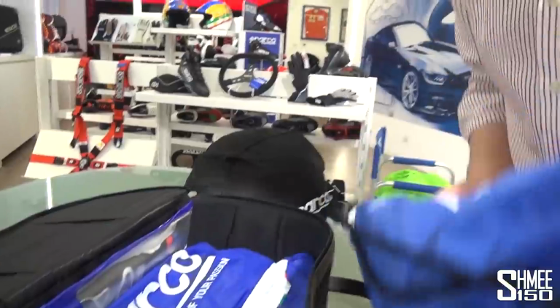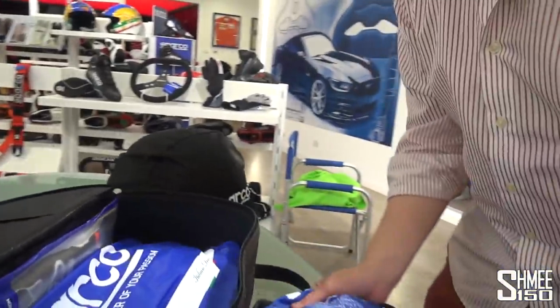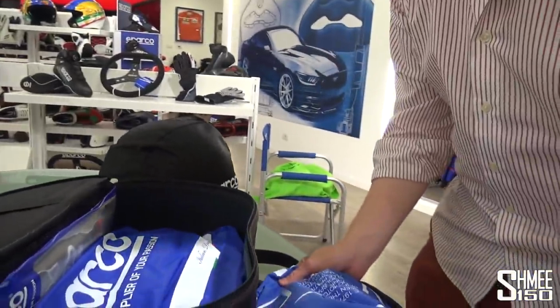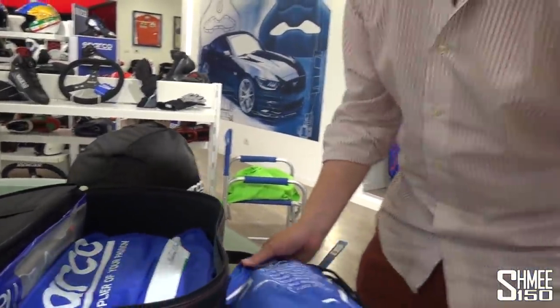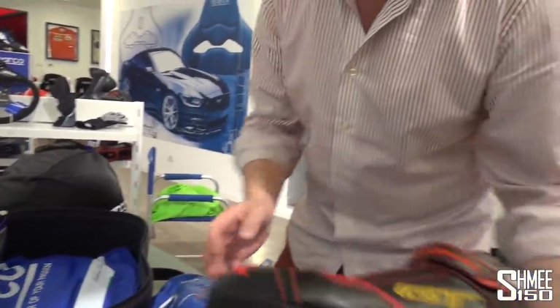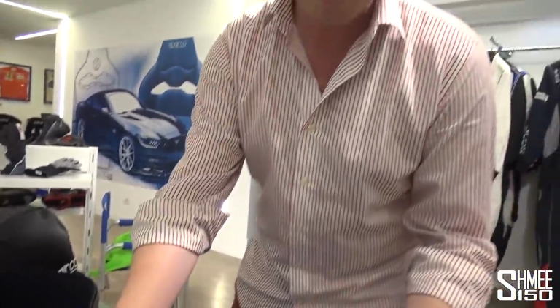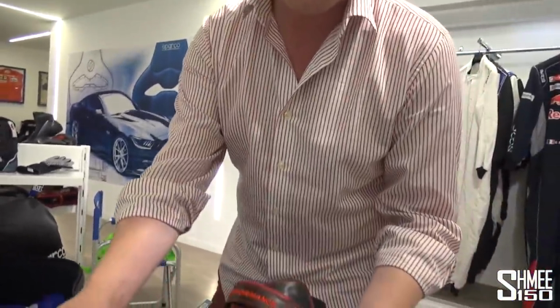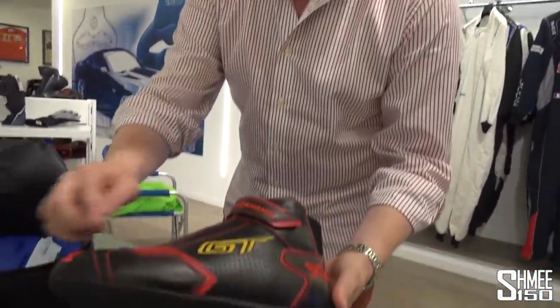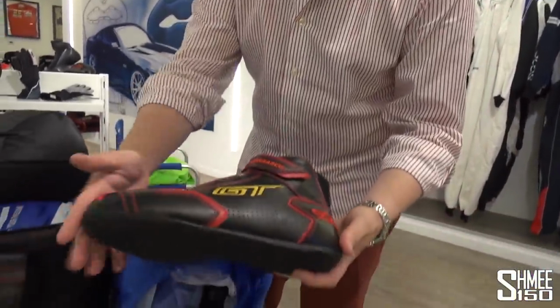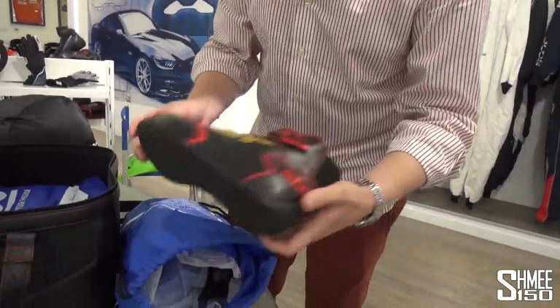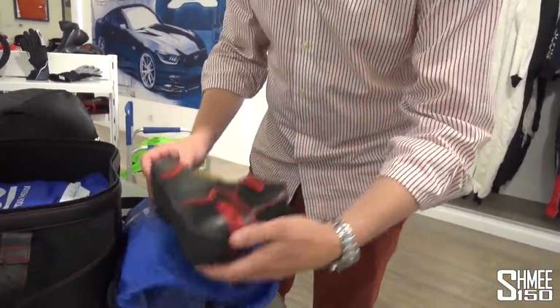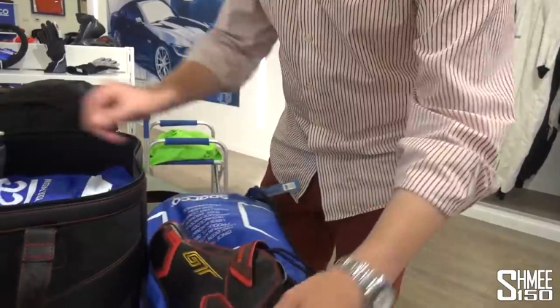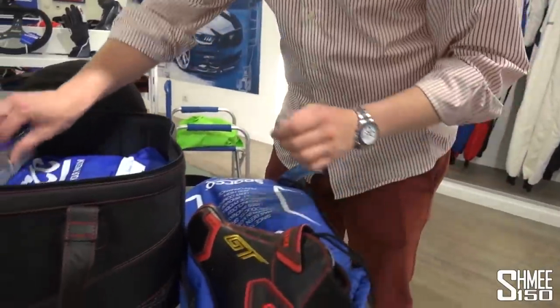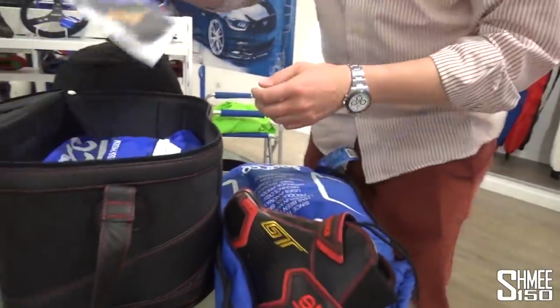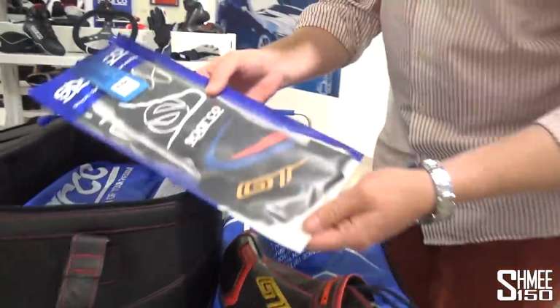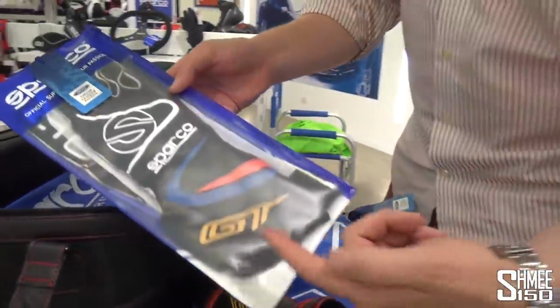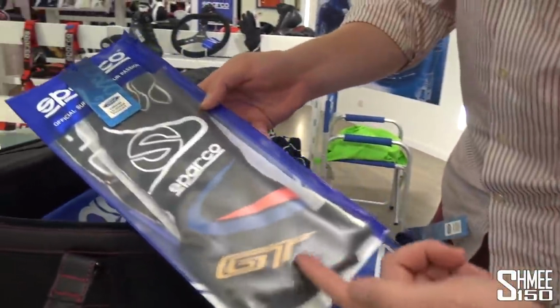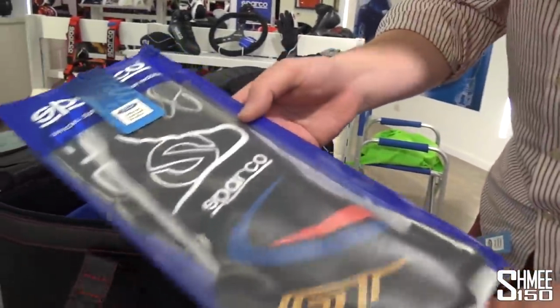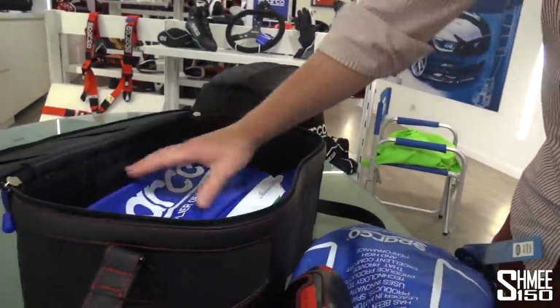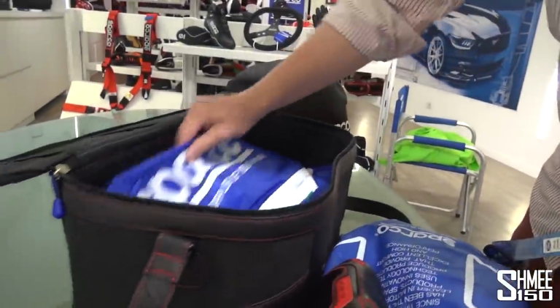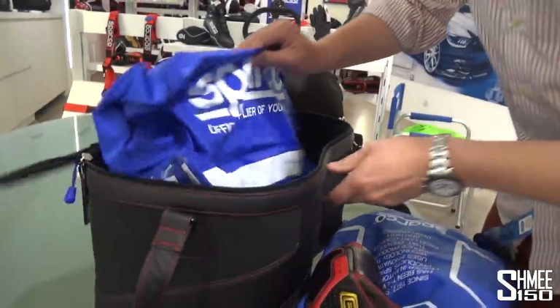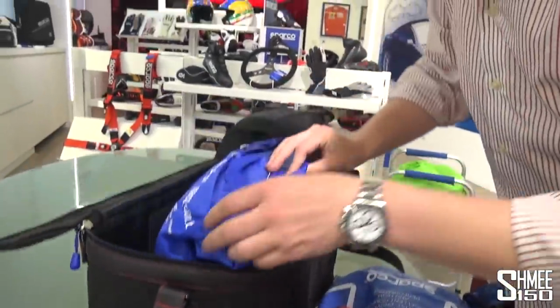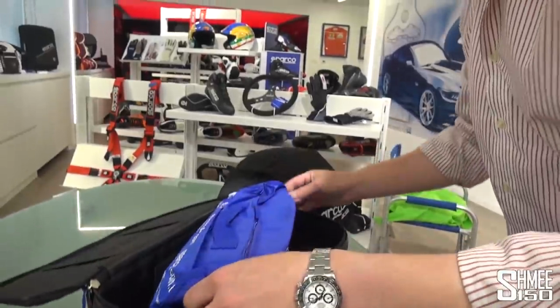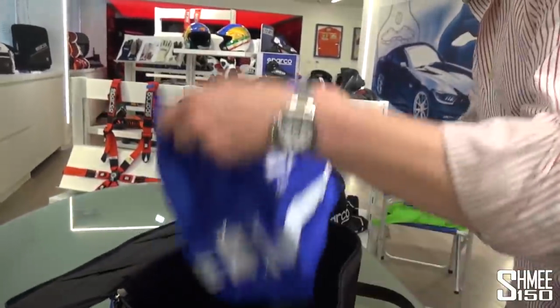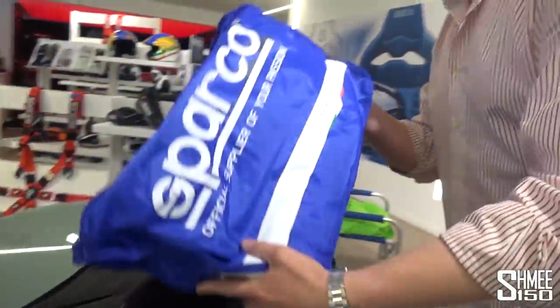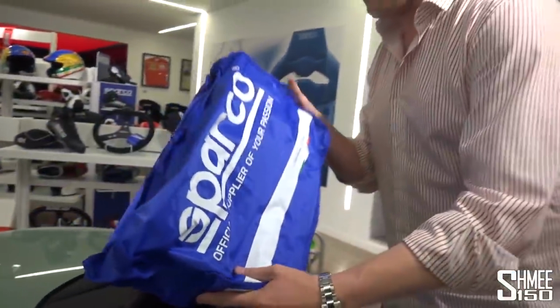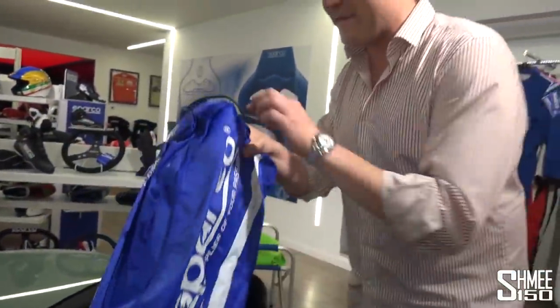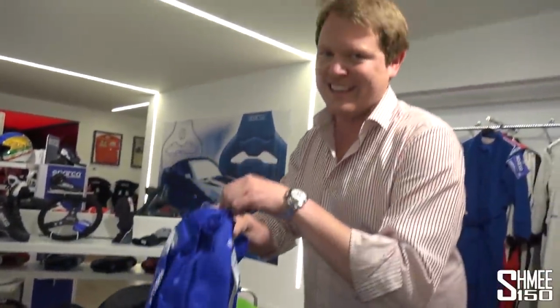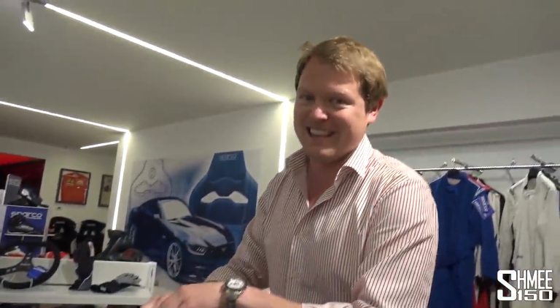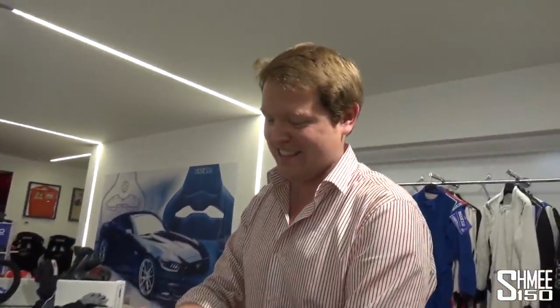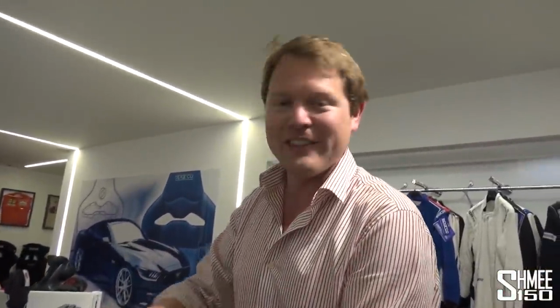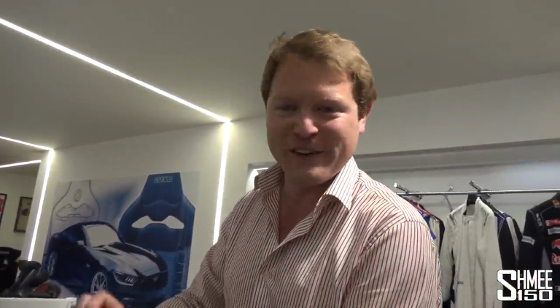Going through the contents: the boots that match the car — how cool is that, so nice. The gloves, with the gold GT embroidery. And inside here, we'll work out exactly how to open this — this is, well, this is the coolest. You might be able to guess what's coming.